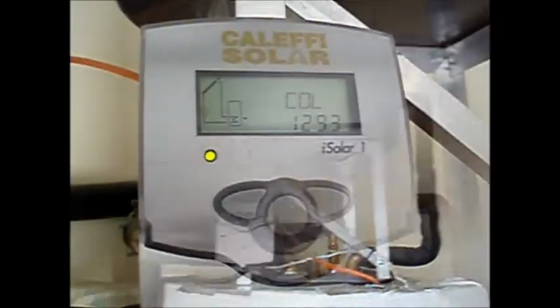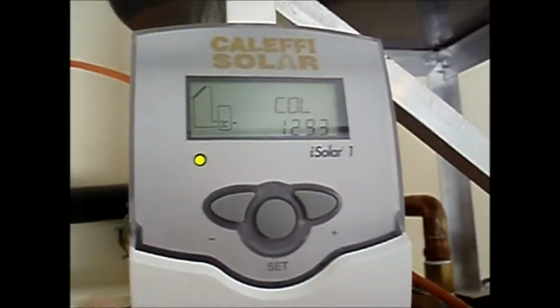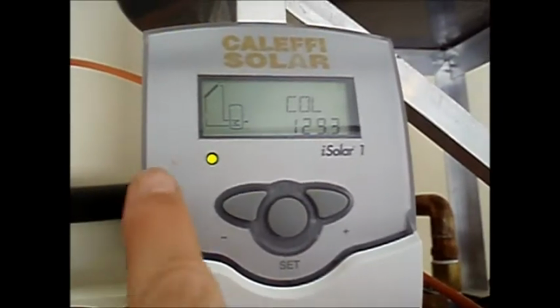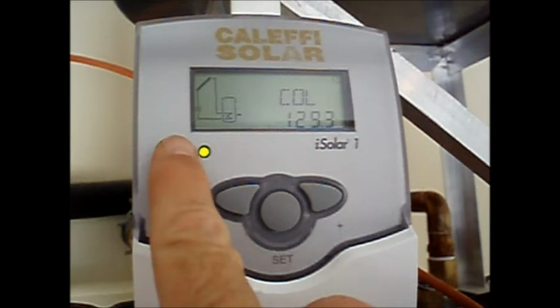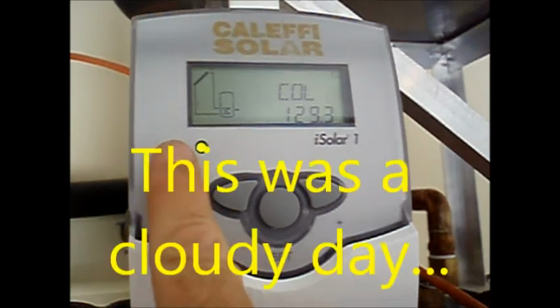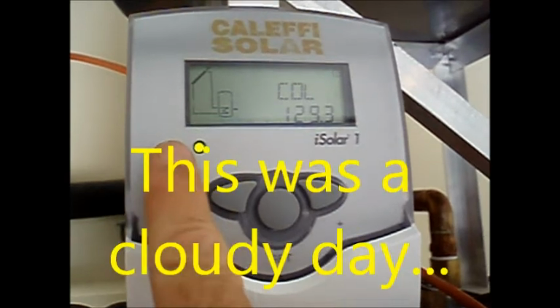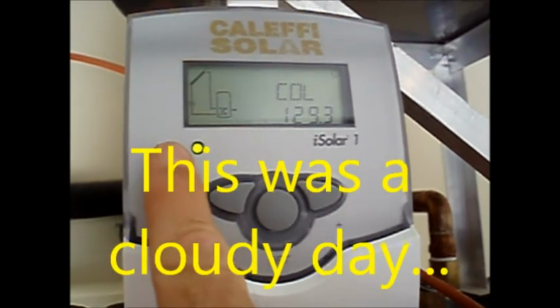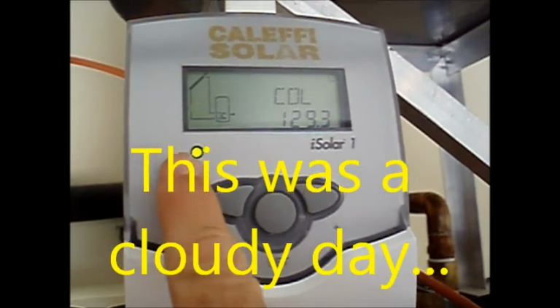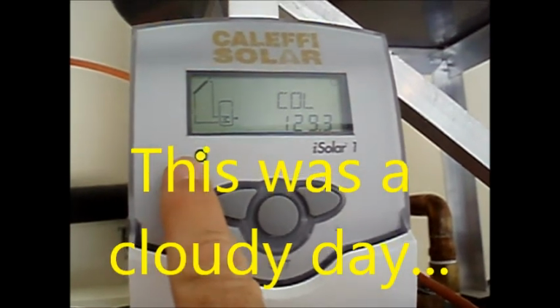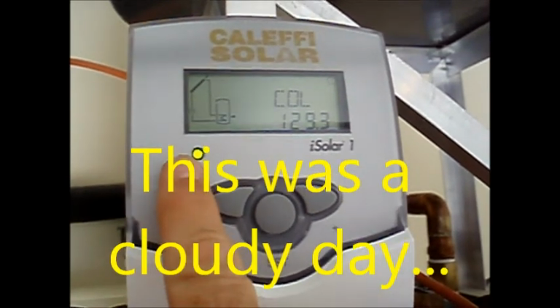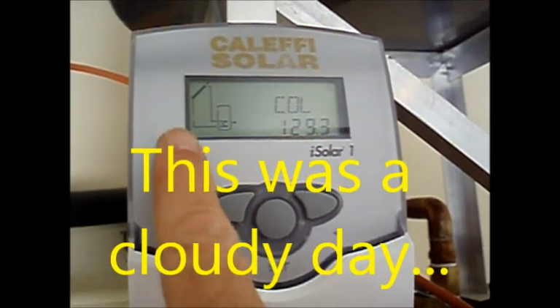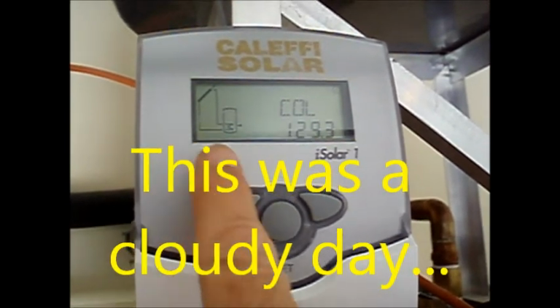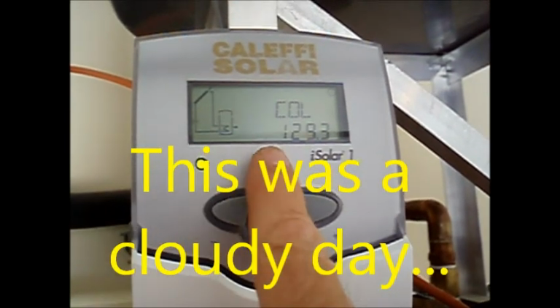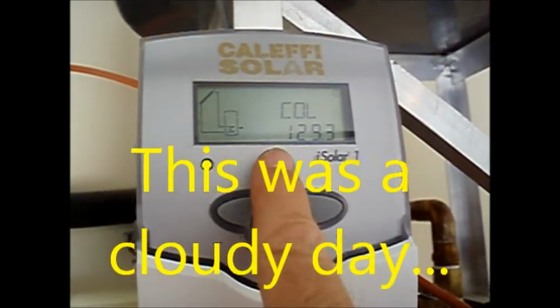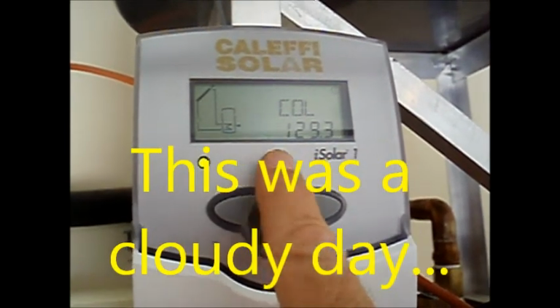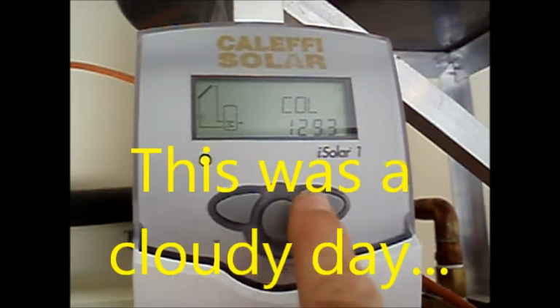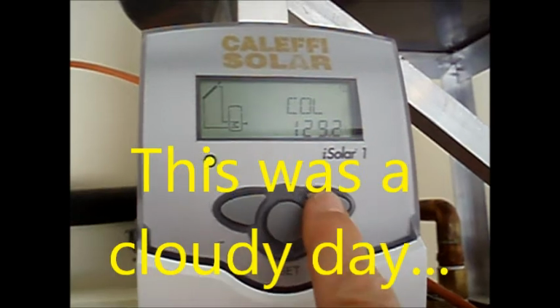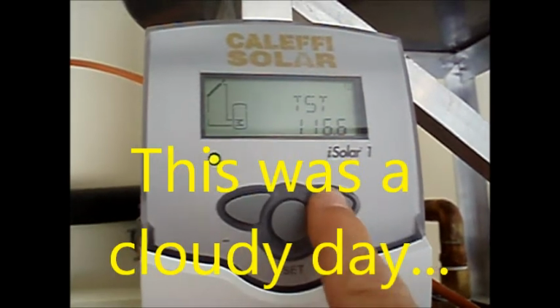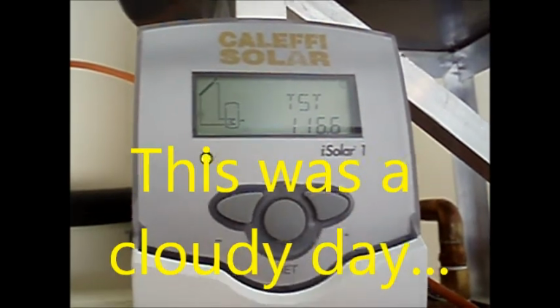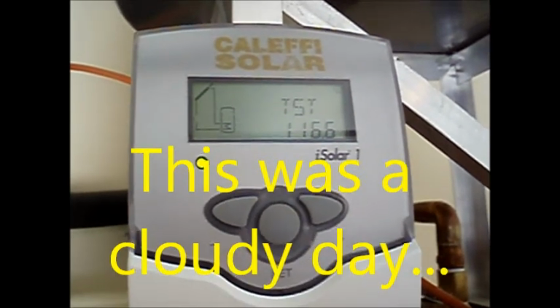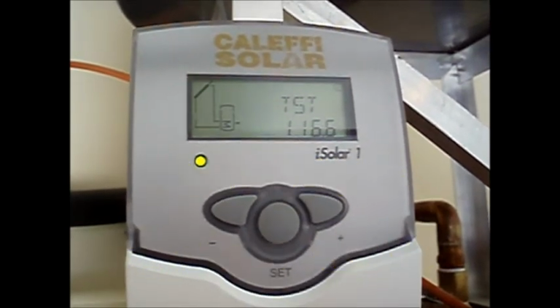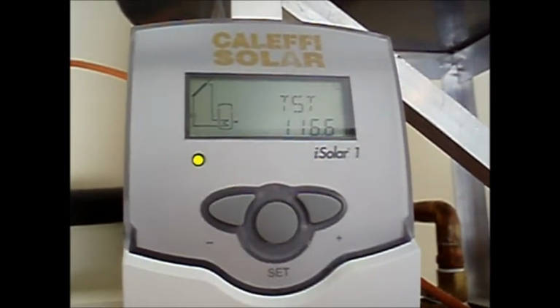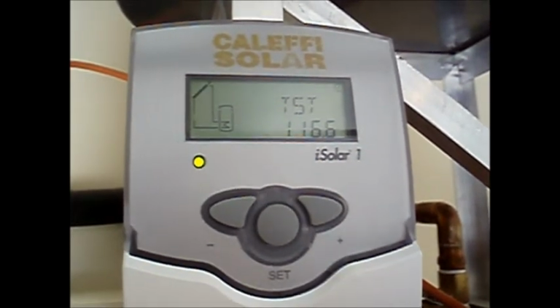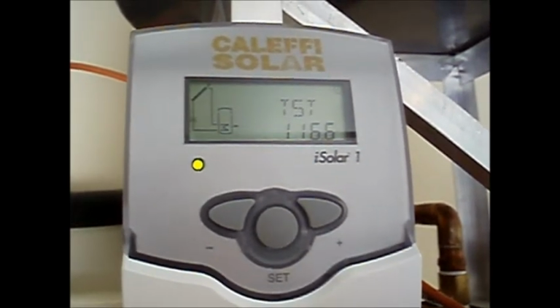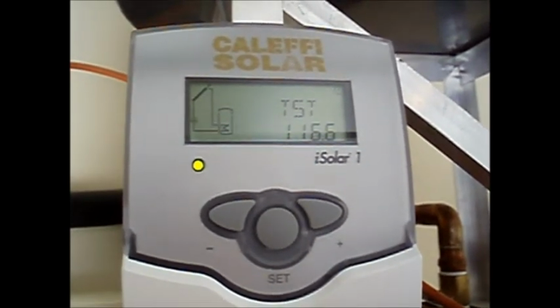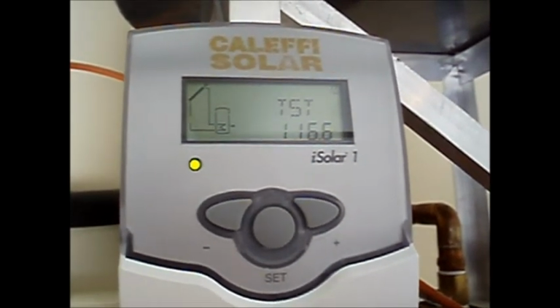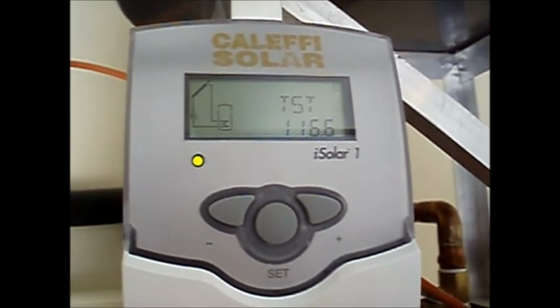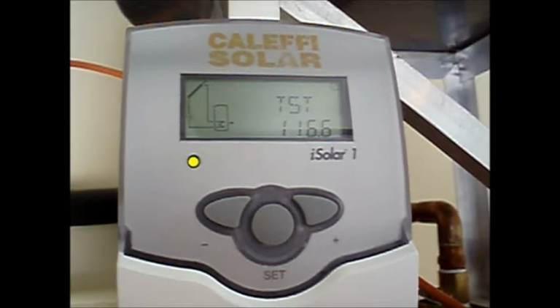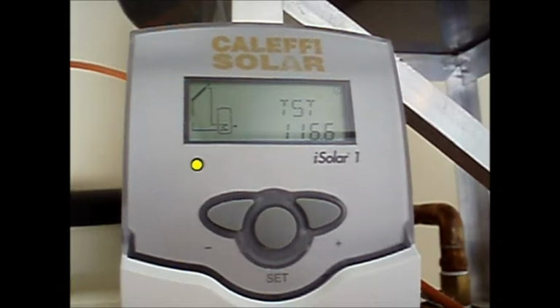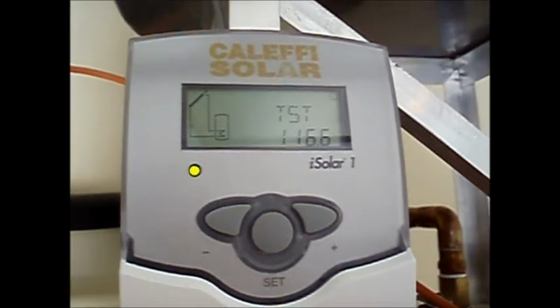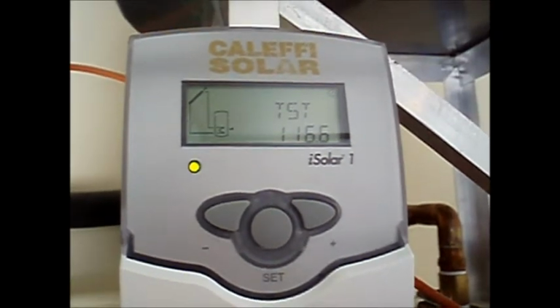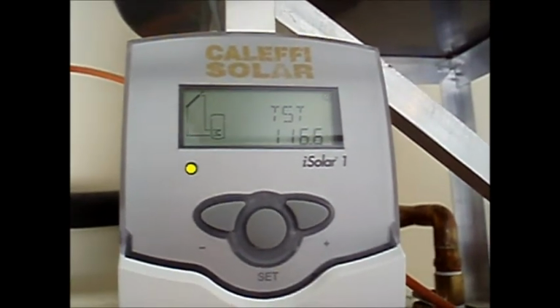The system will cut itself off when there's no more heat to be harvested or when the tank reaches the maximum temperature. The controller indicates that the system is operational. It tells us that the collector temperature is 129.3 degrees and the tank temperature is 116.6, so there's still solar energy to be harvested.